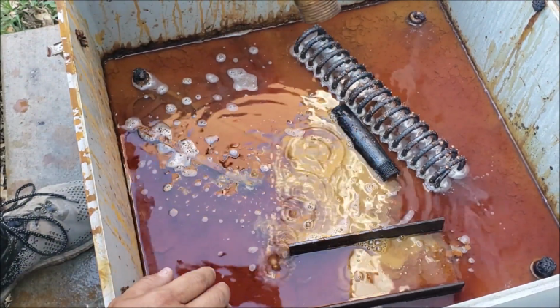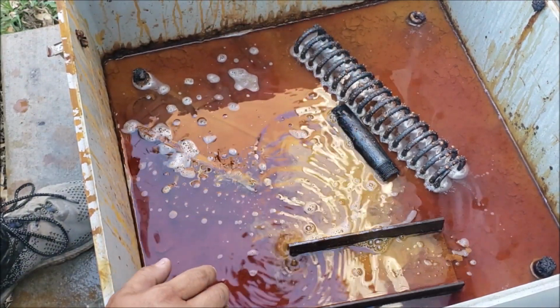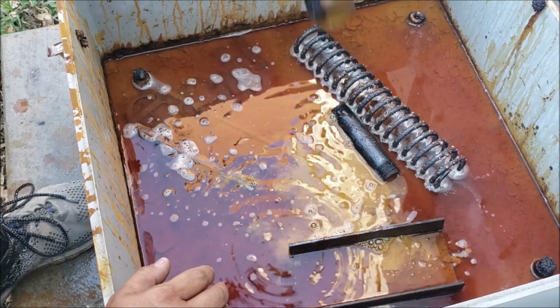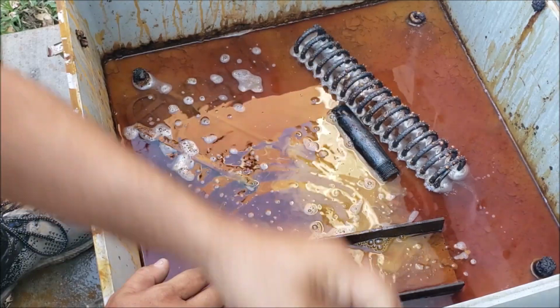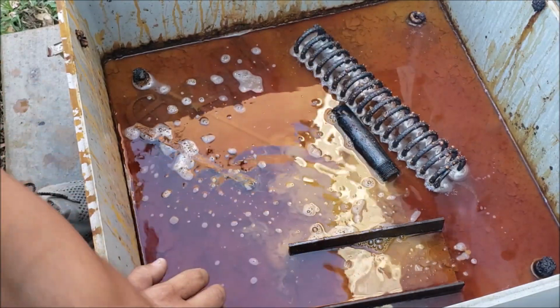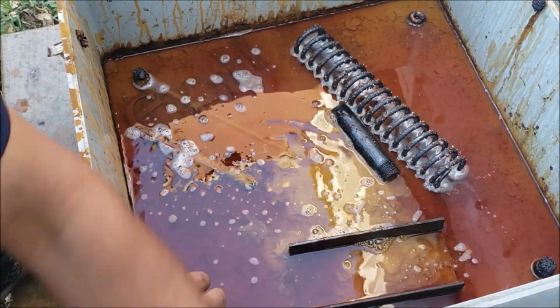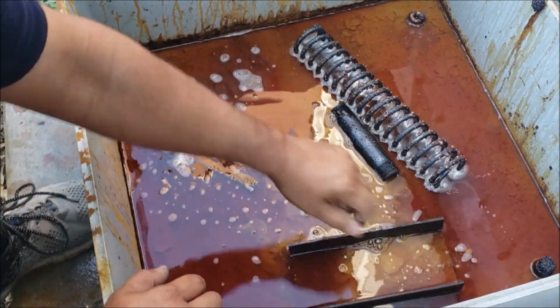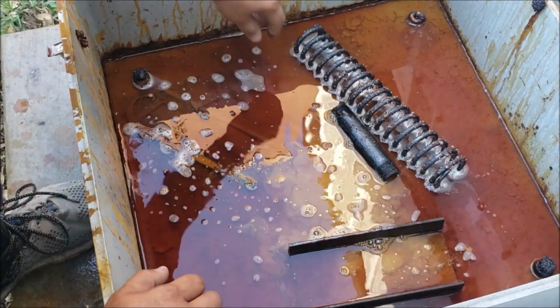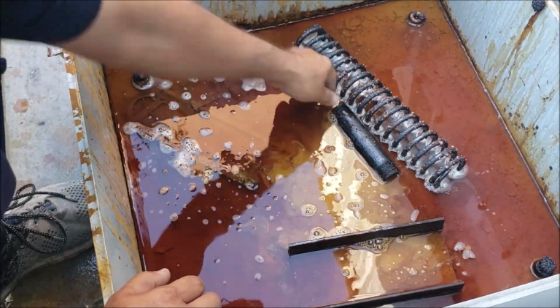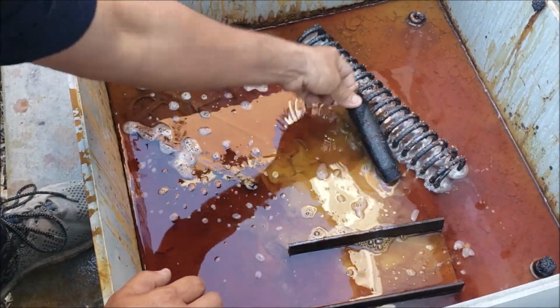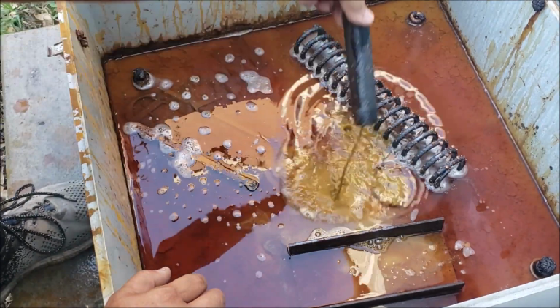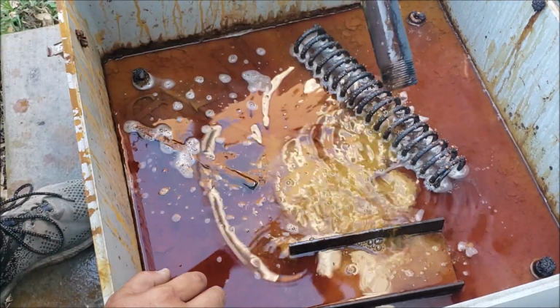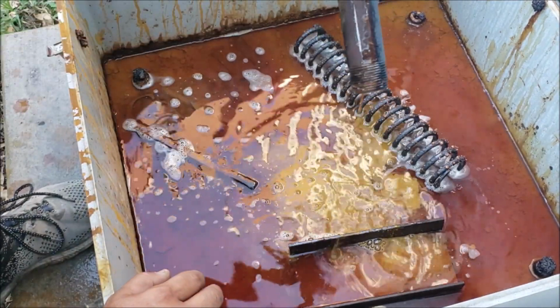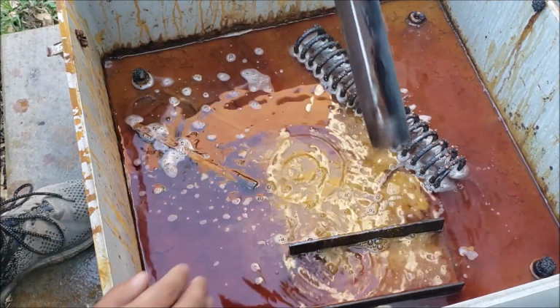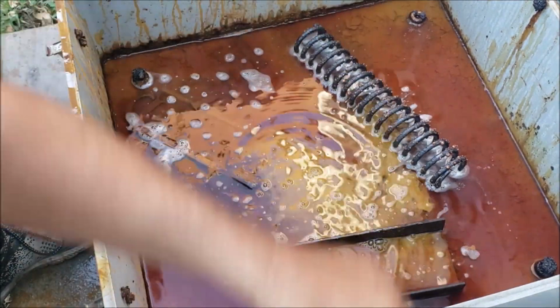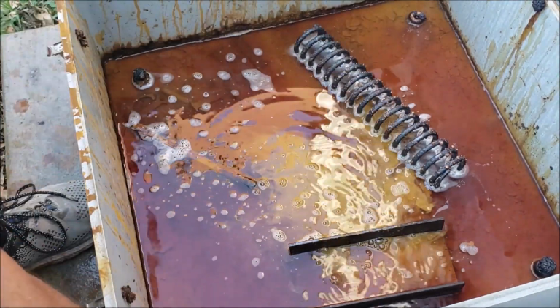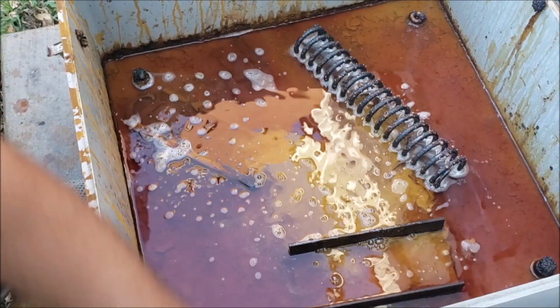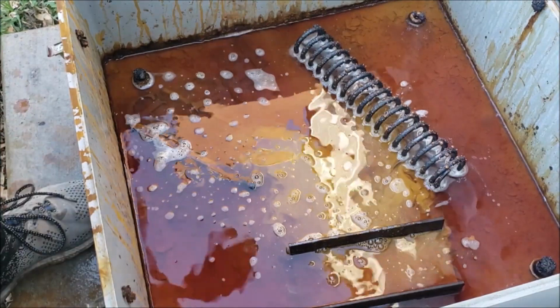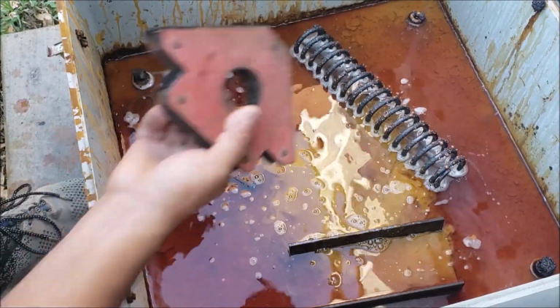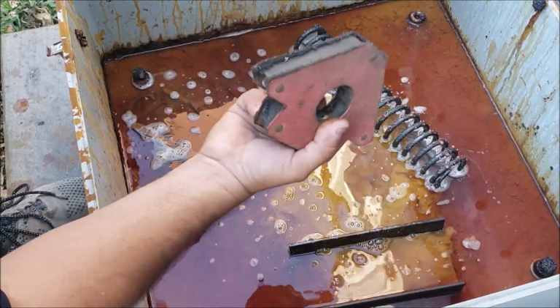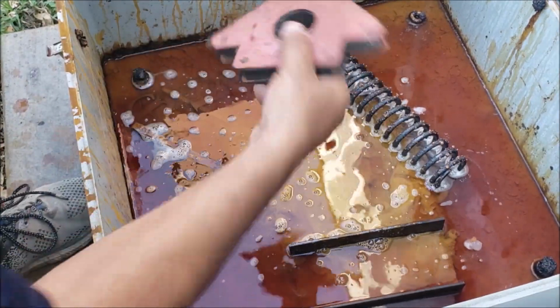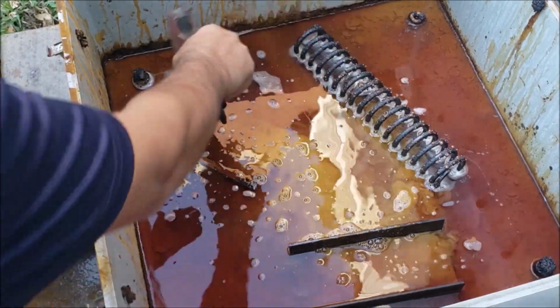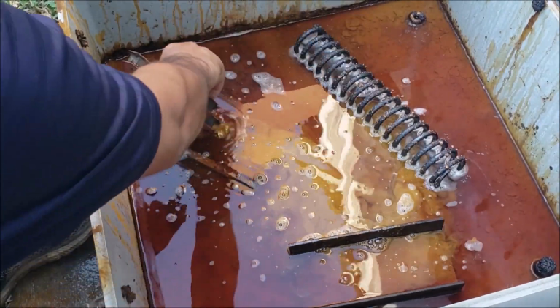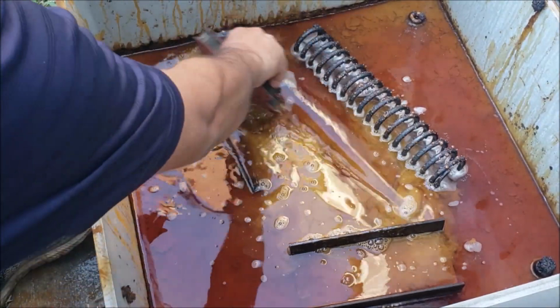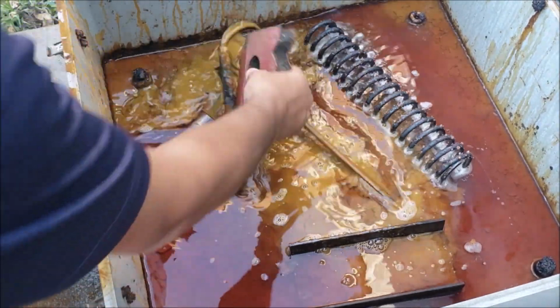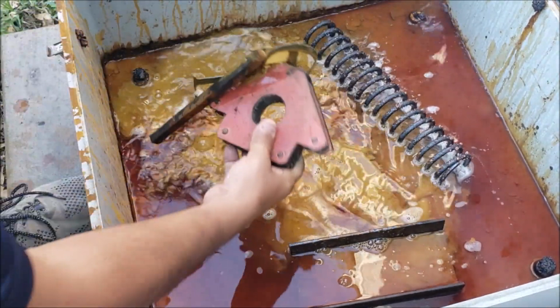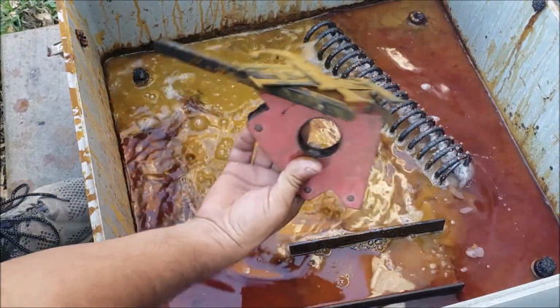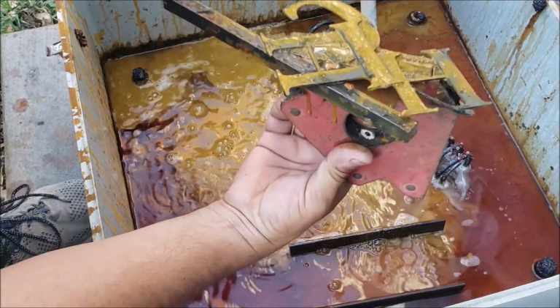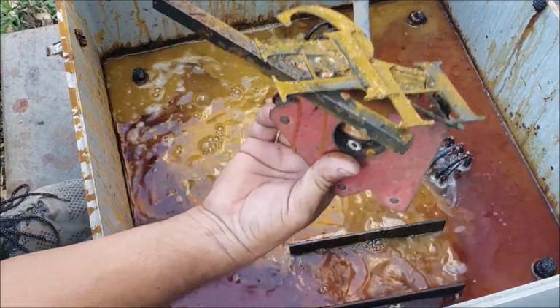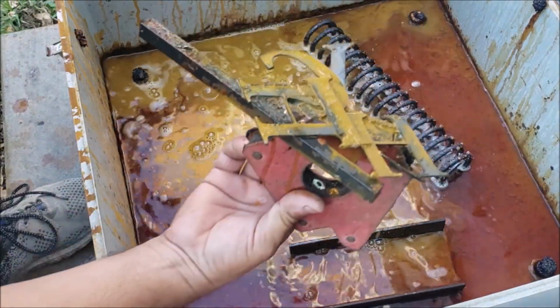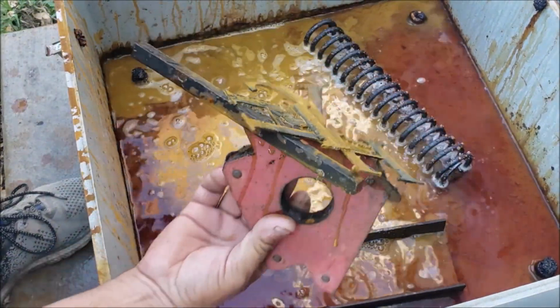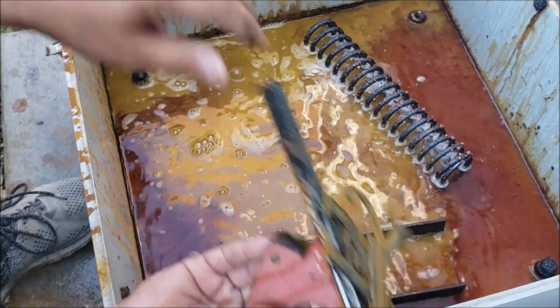We're going to put this in a bucket. Got a magnet here — we're going to pick up all these small sections.